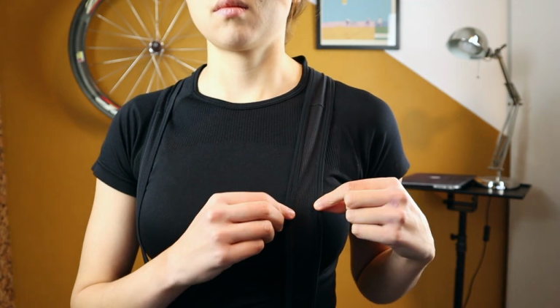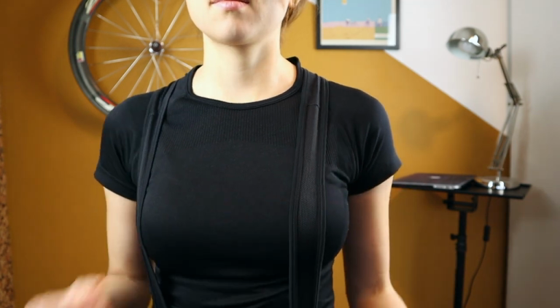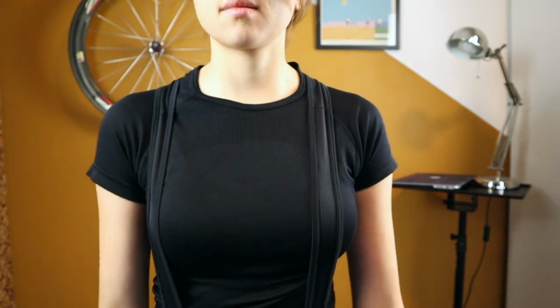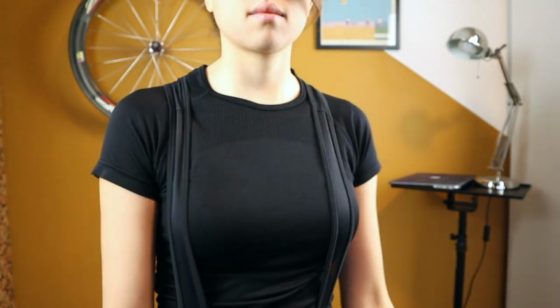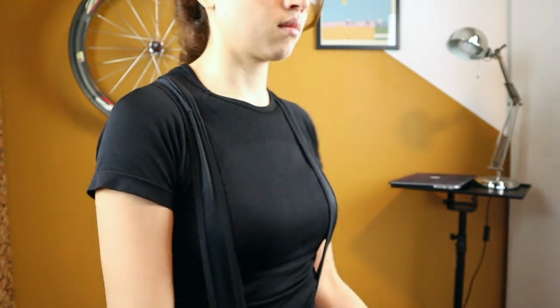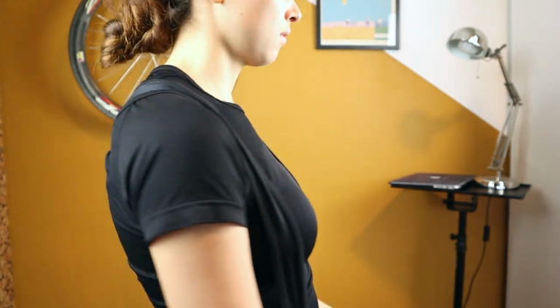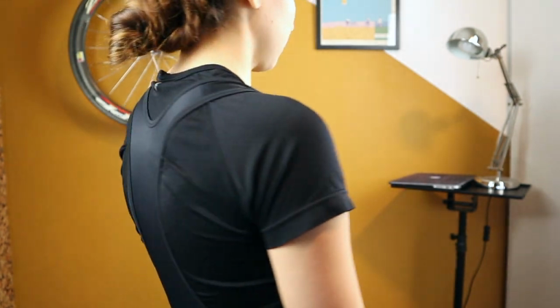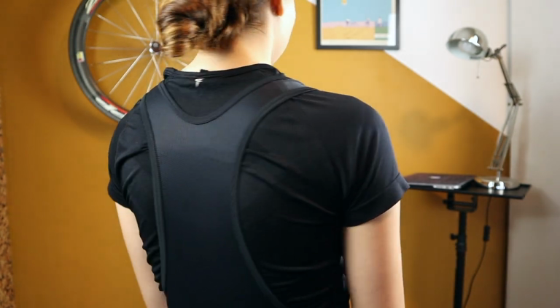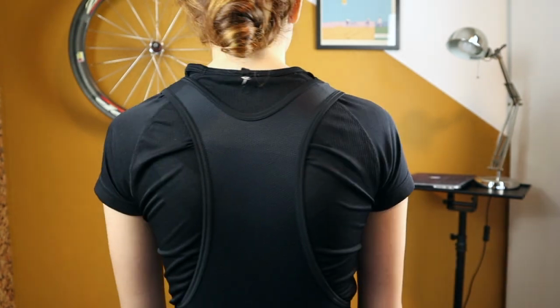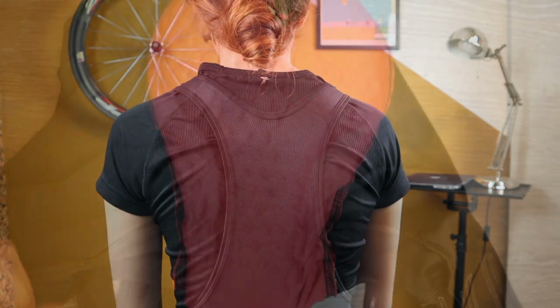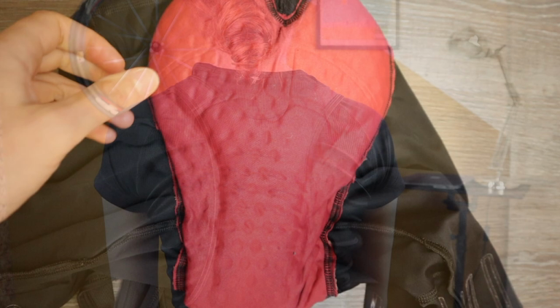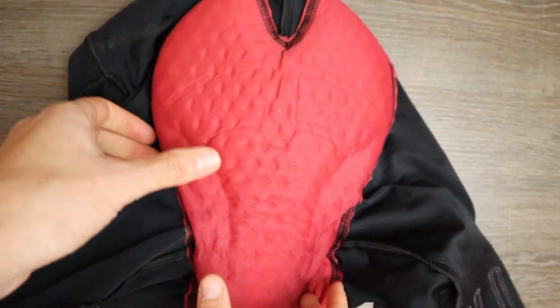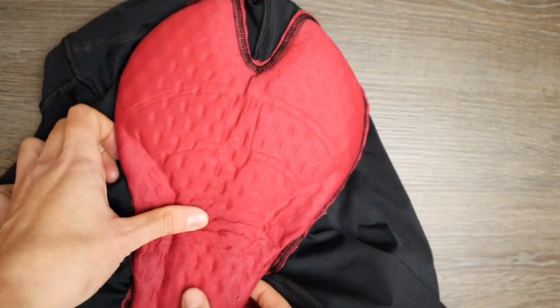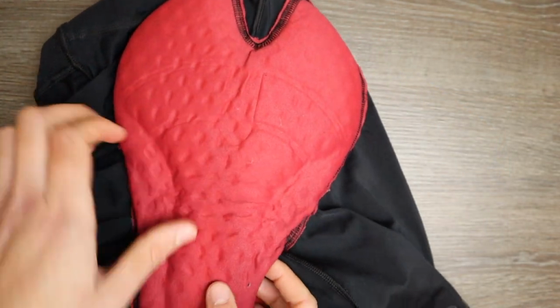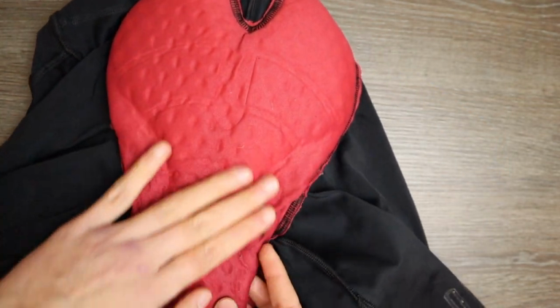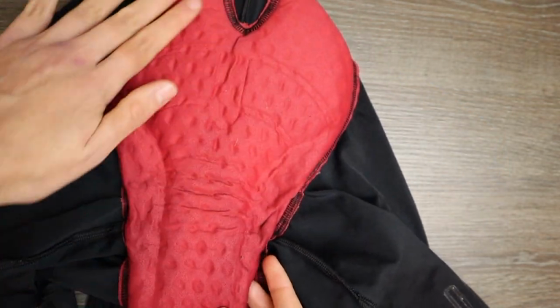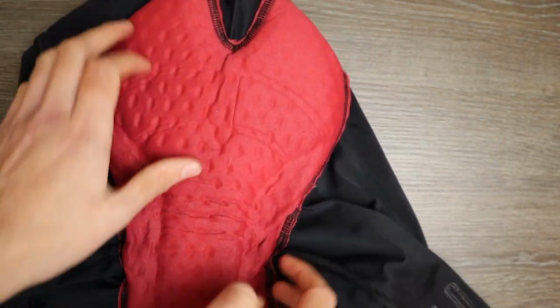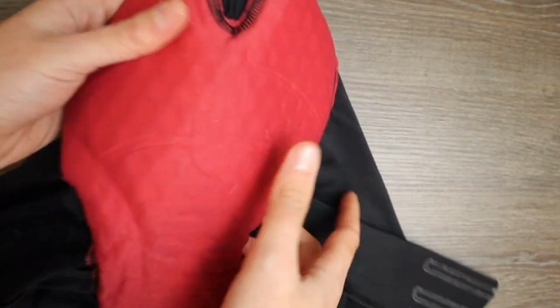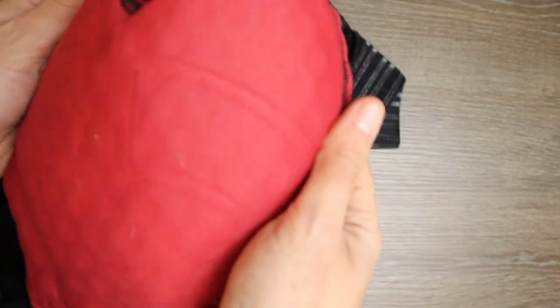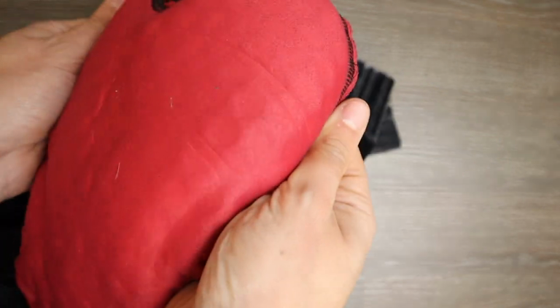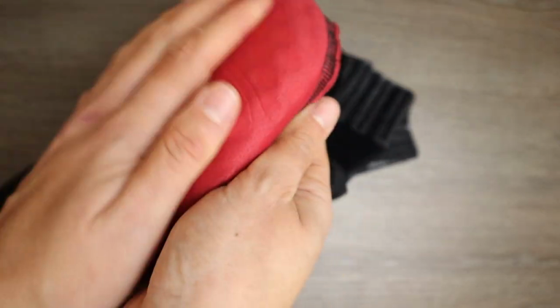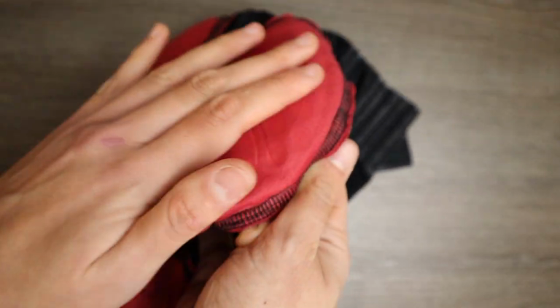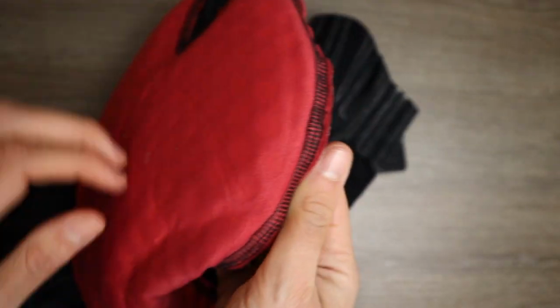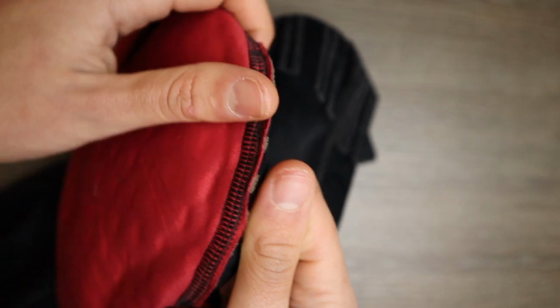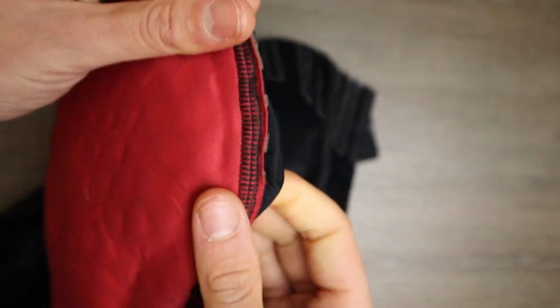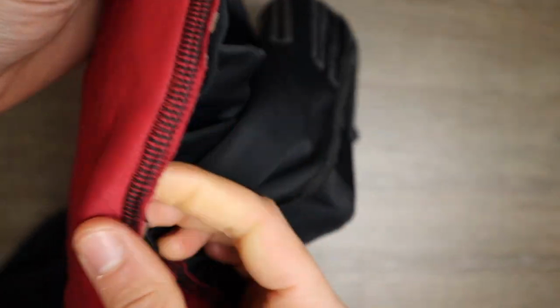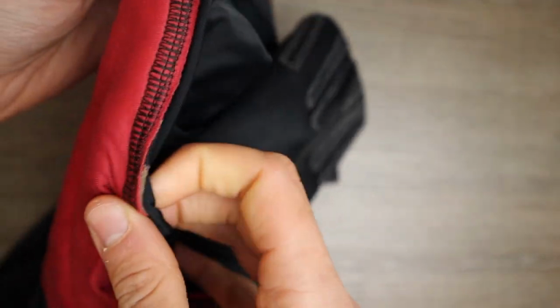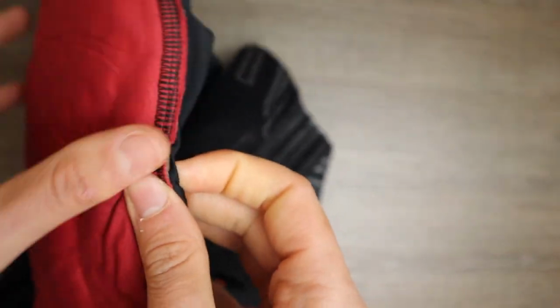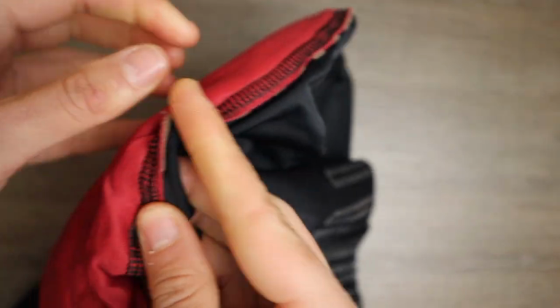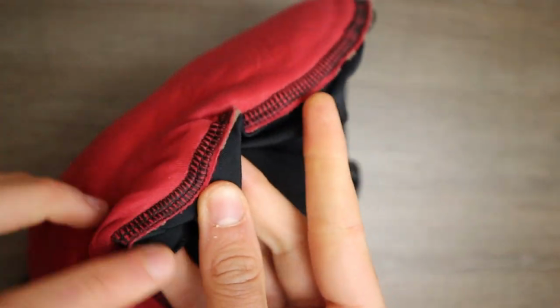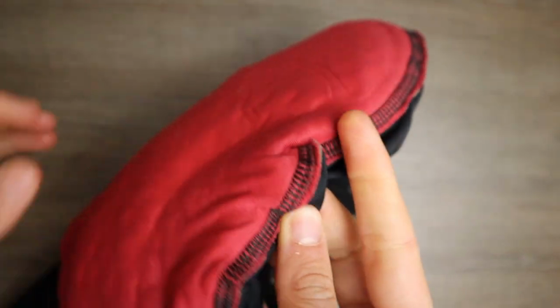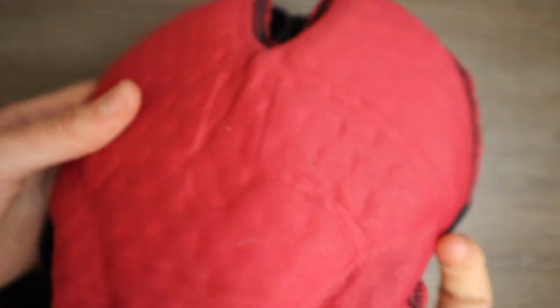The chamois is what Castelli calls the Endura seat pad — a seamless, unstructured dual-density foam. The stitching area where the pad connects to the bib shorts is considerable.